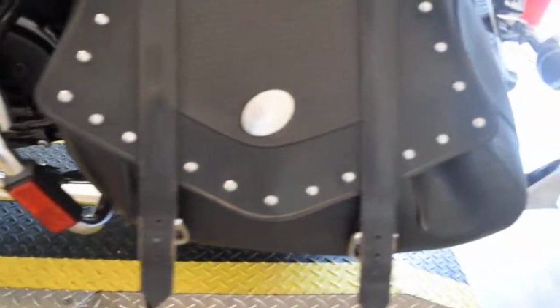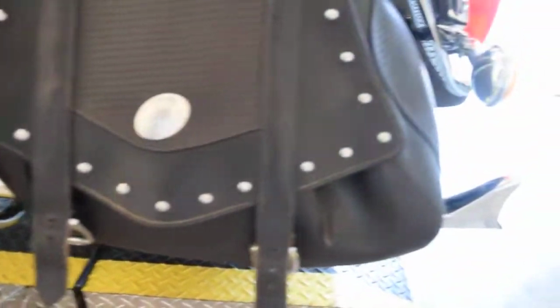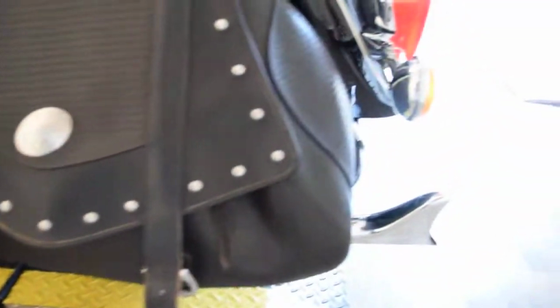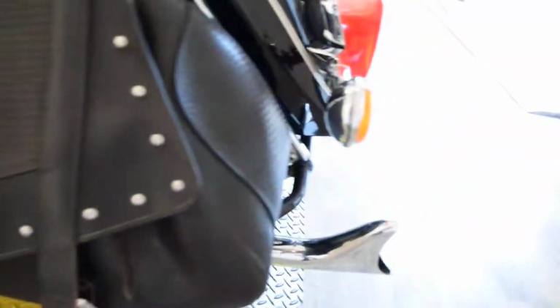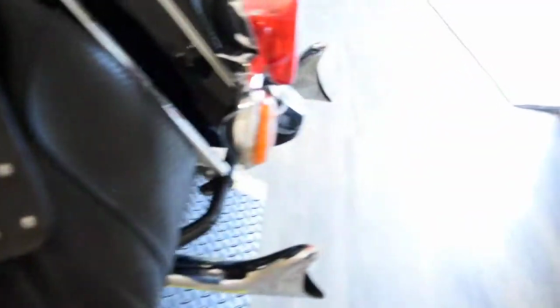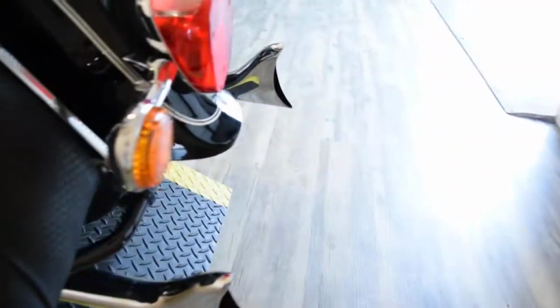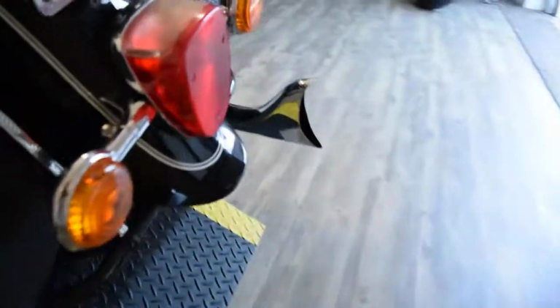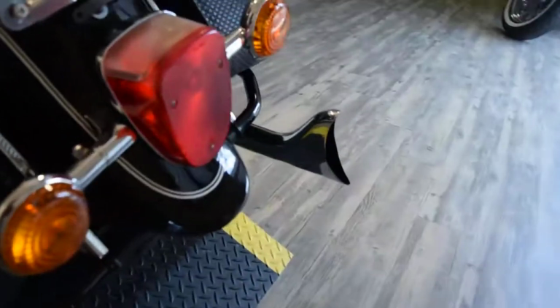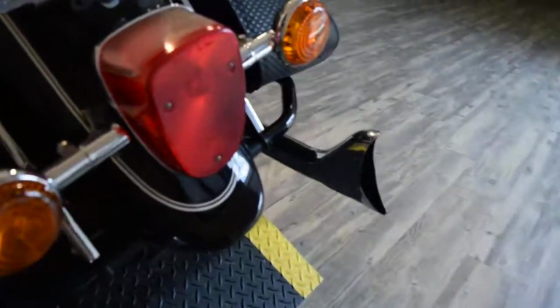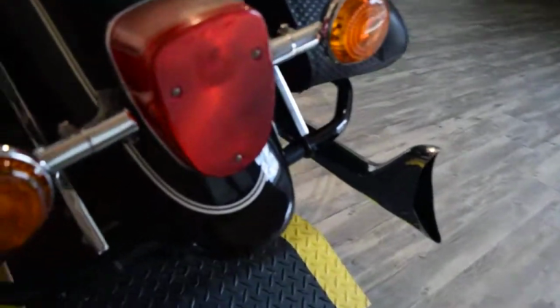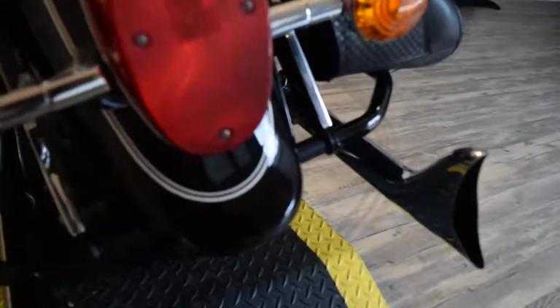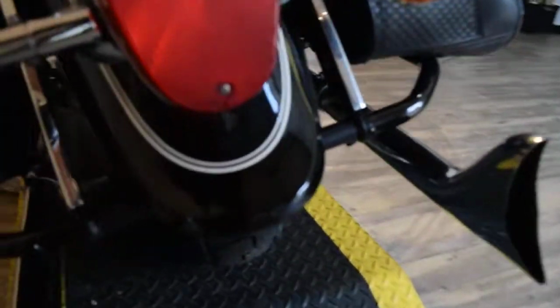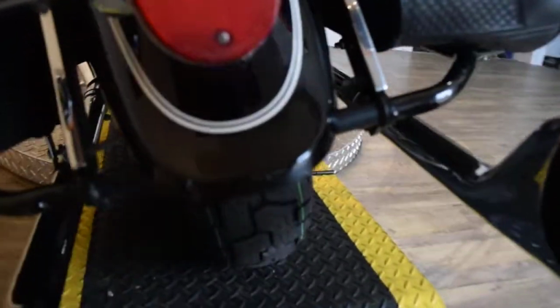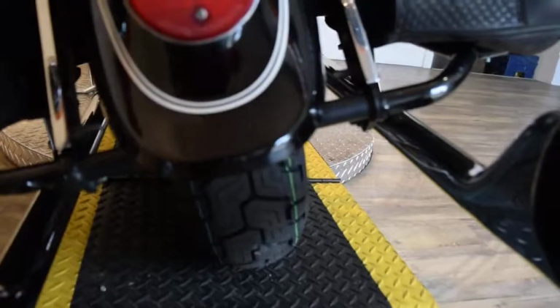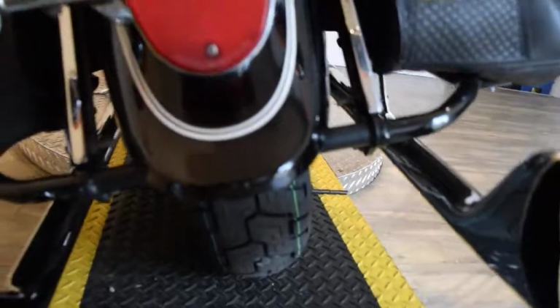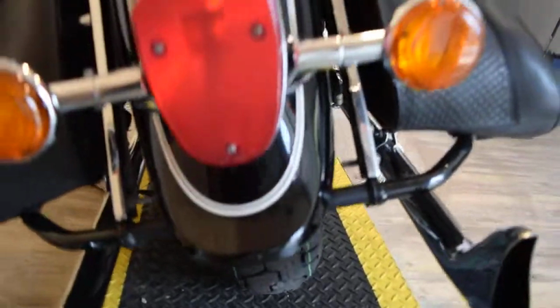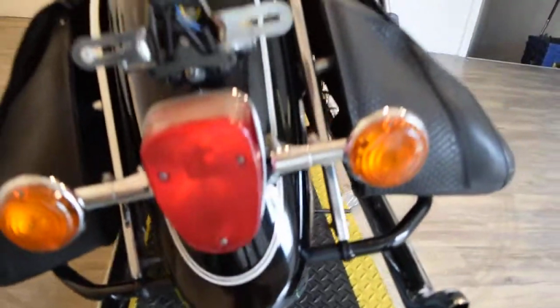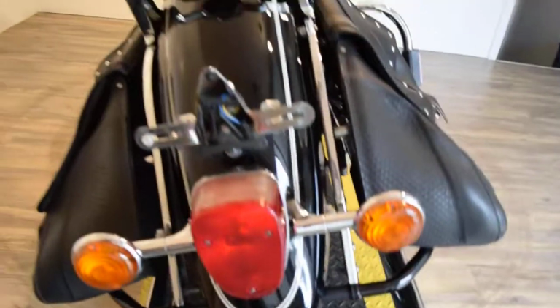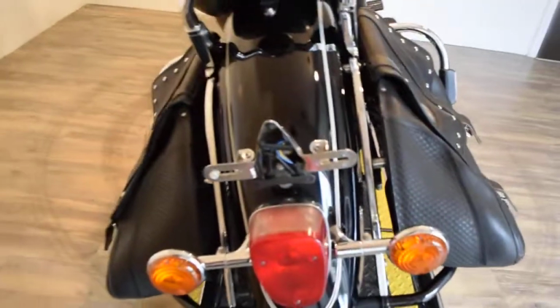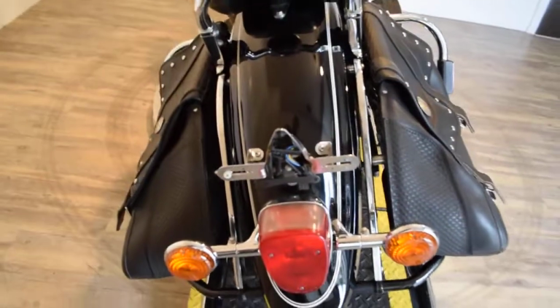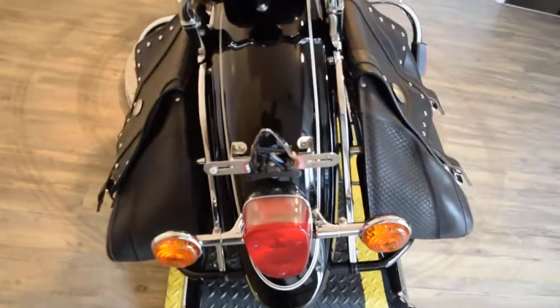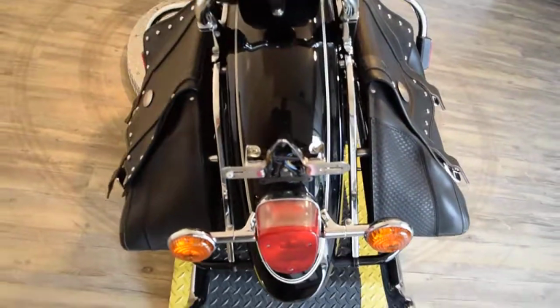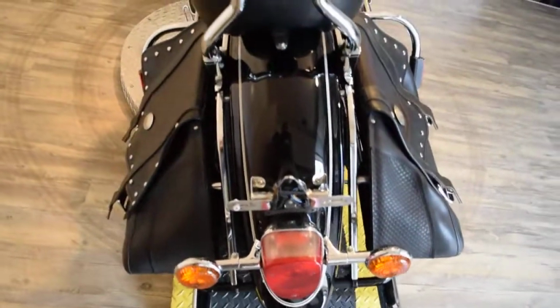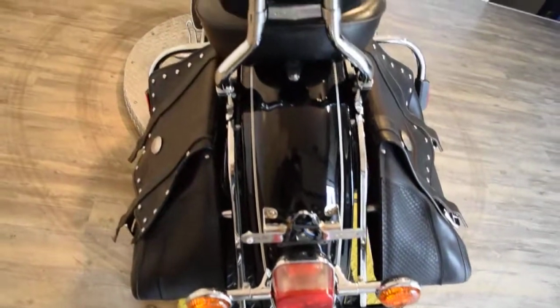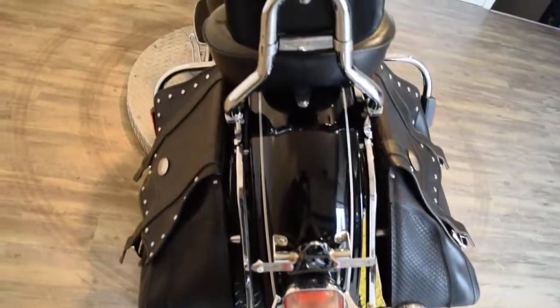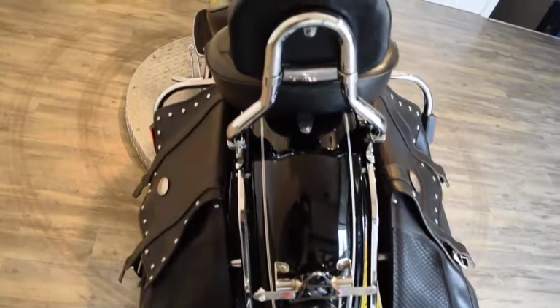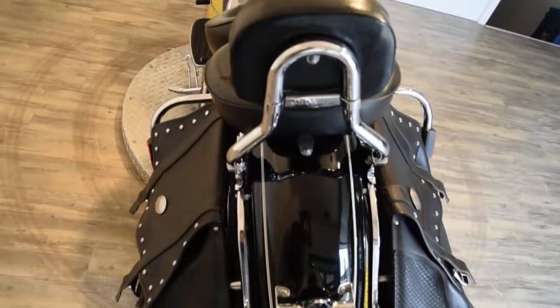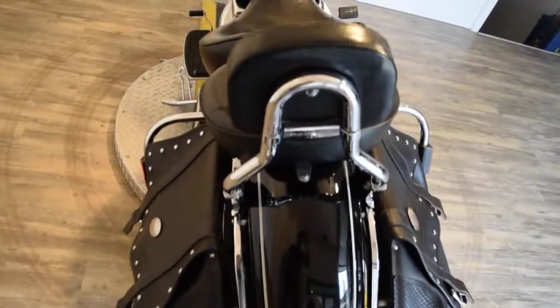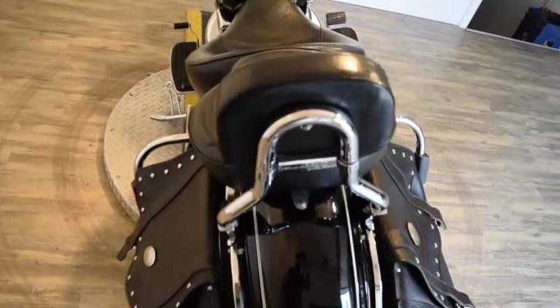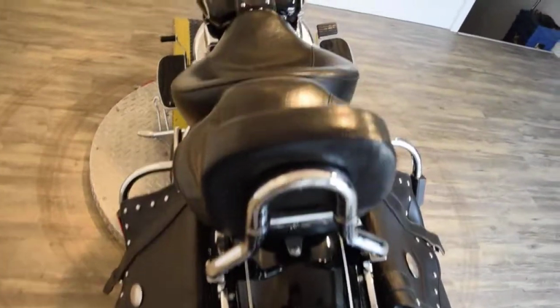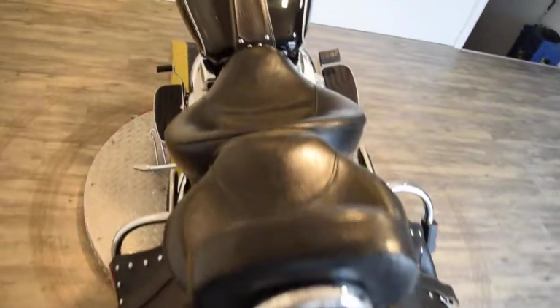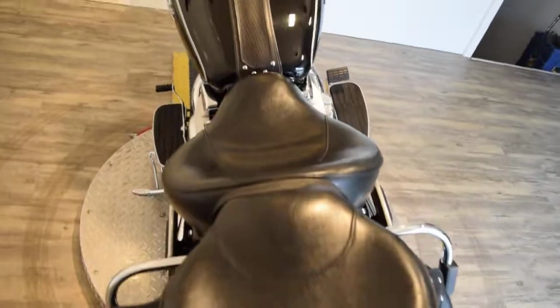Nice fishtail pipes, brand new back tire. Check out our YouTube channel. Like us on Facebook.